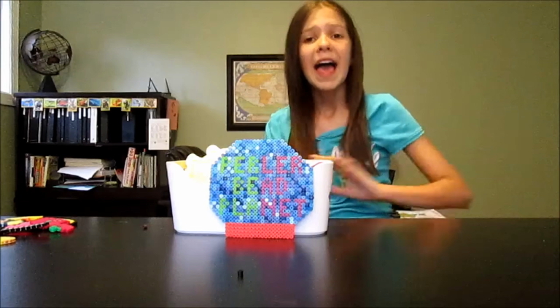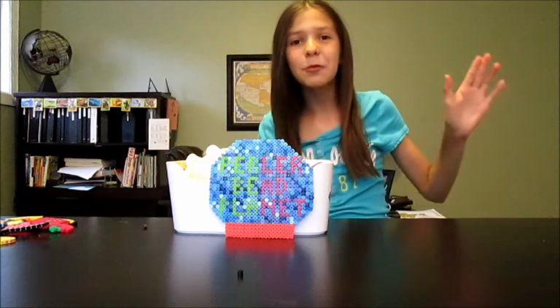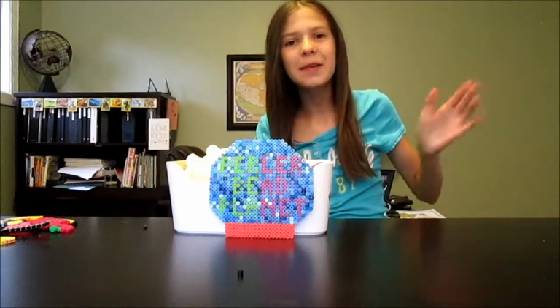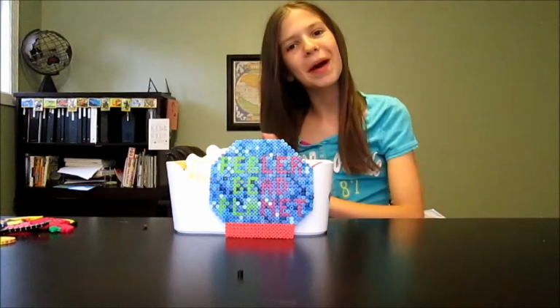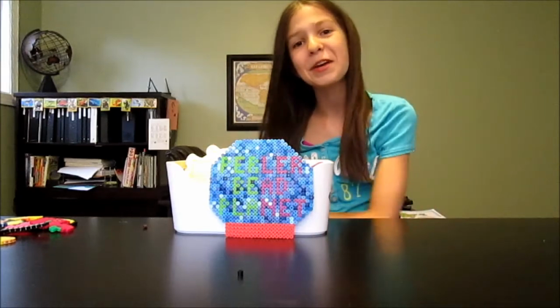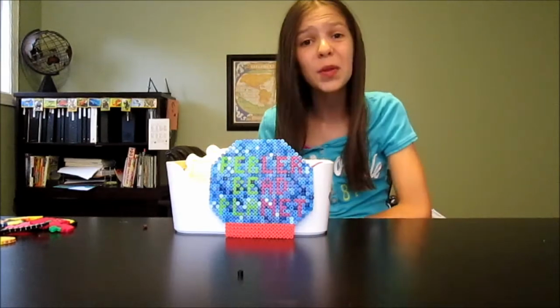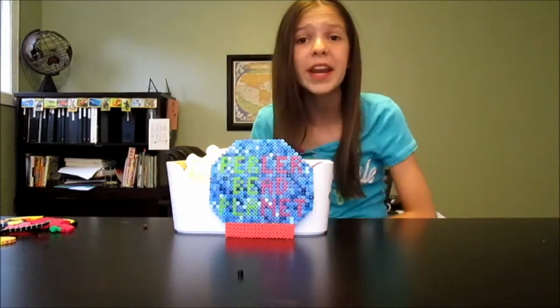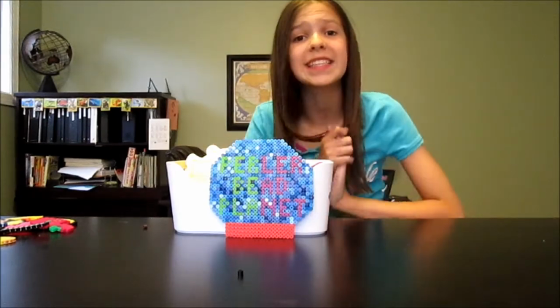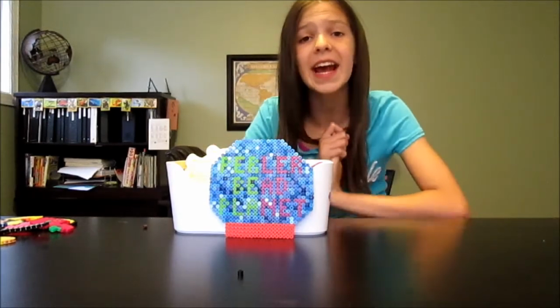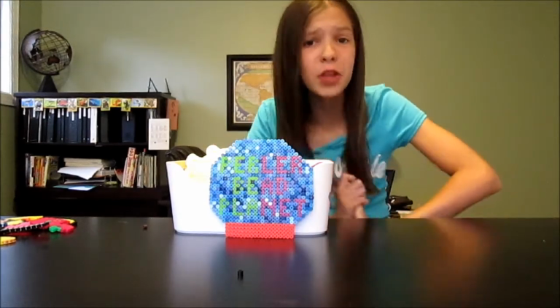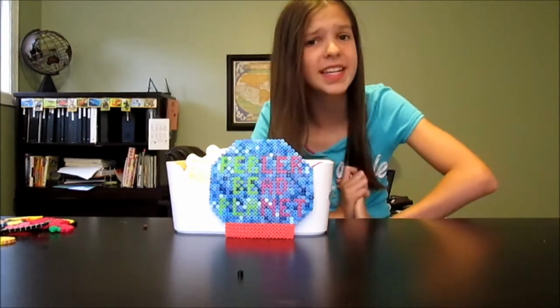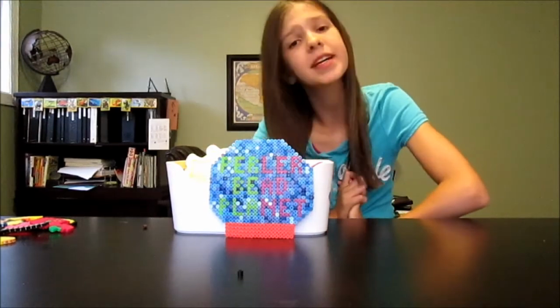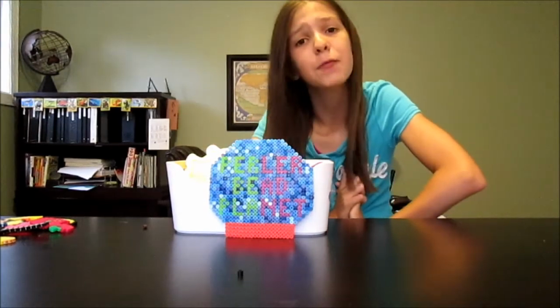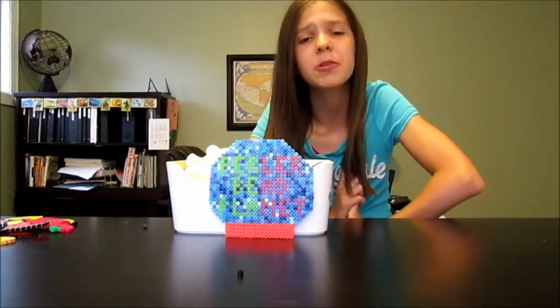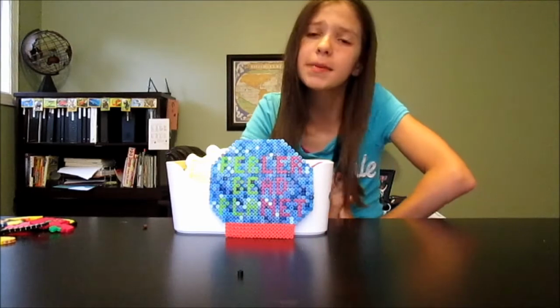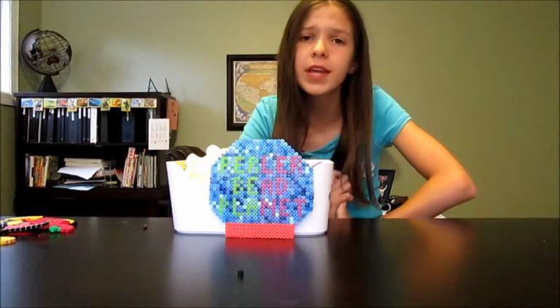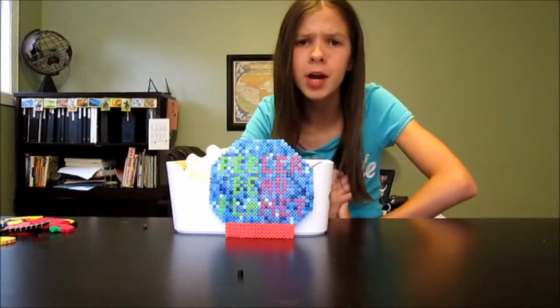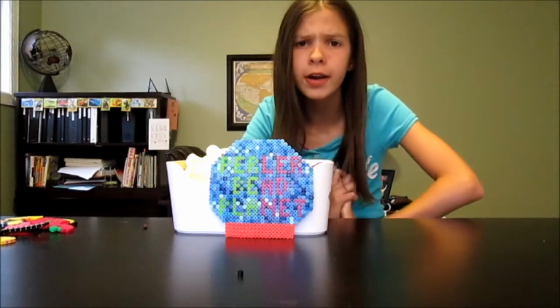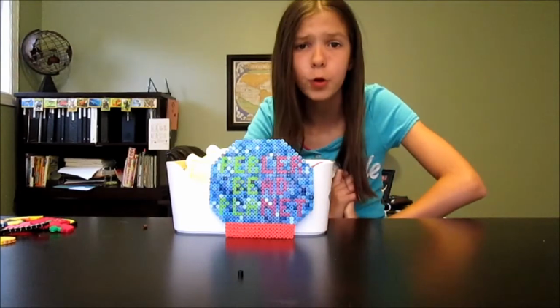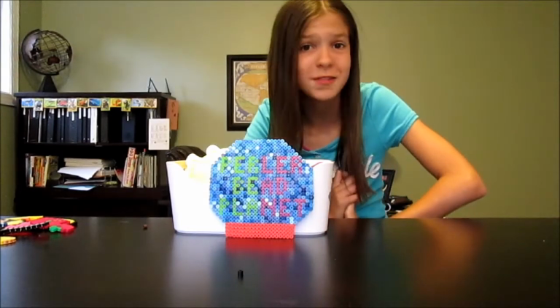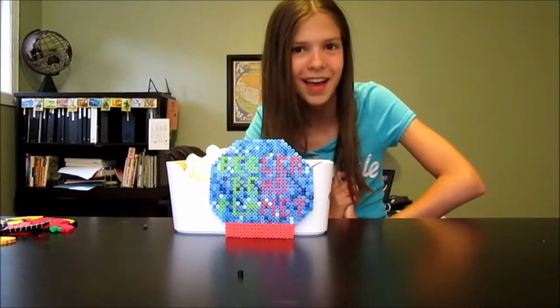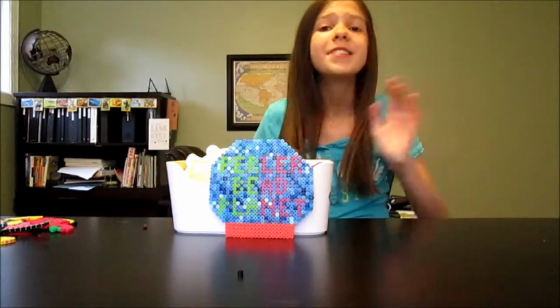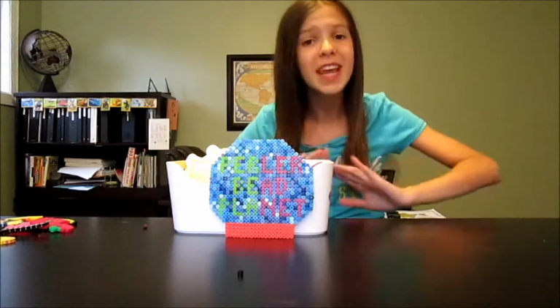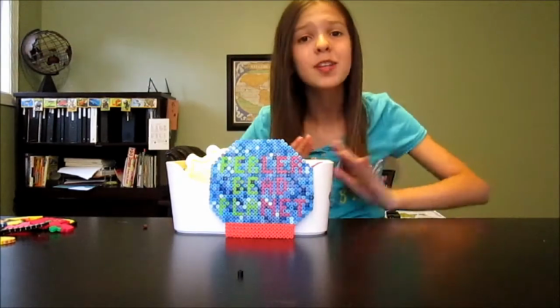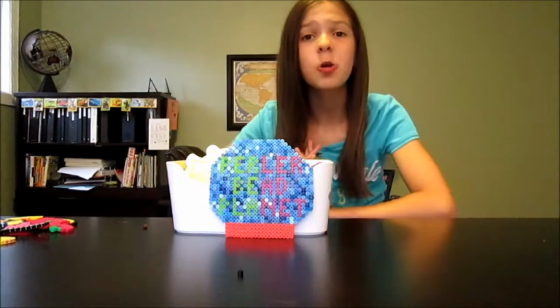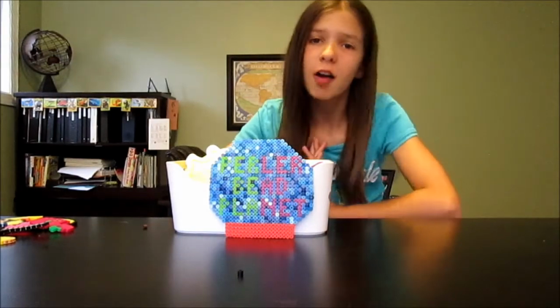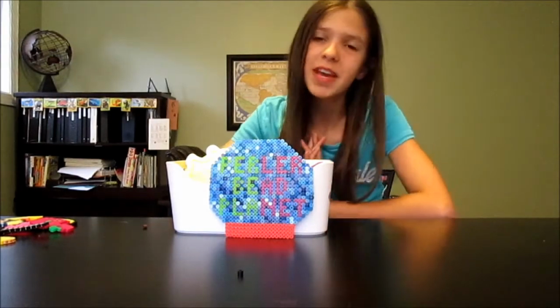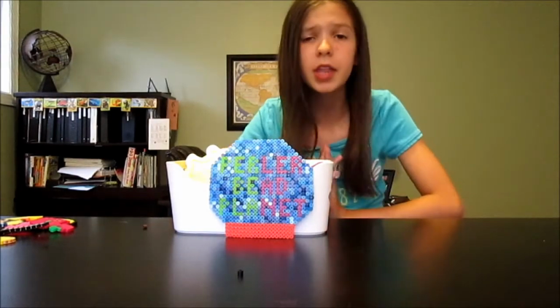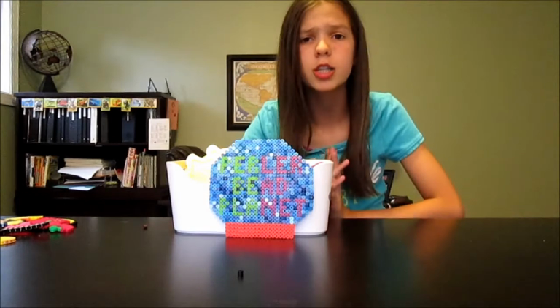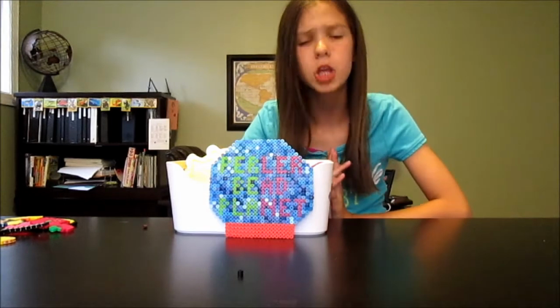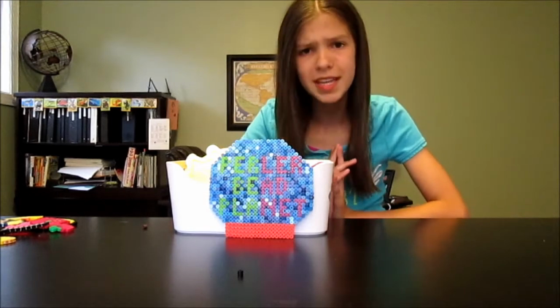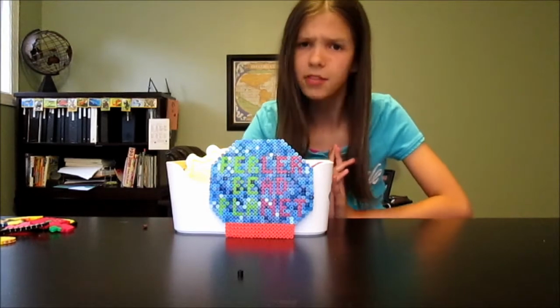Hey everyone and welcome back to Pearly Planet! Today I am really excited because I'm going to be doing a special video in honor of 4th of July. I will be showing you all how to make a really awesome USA flag.